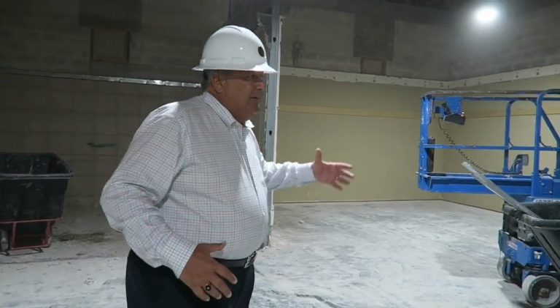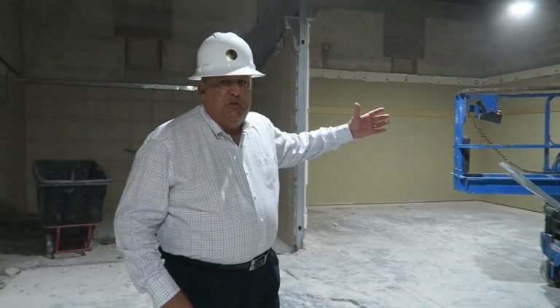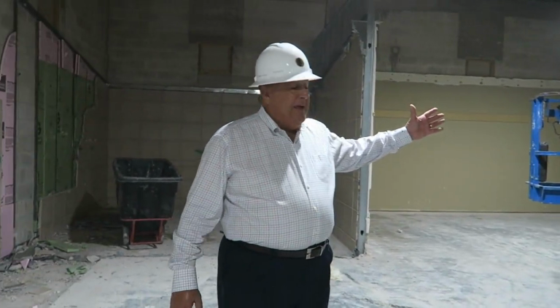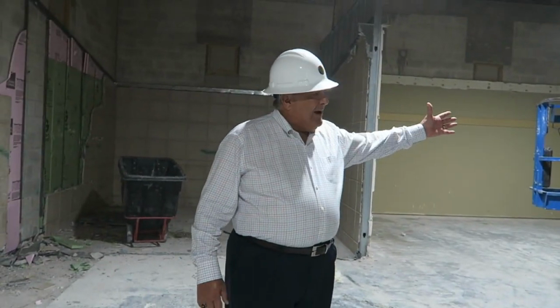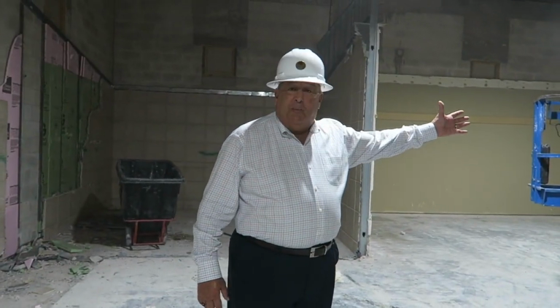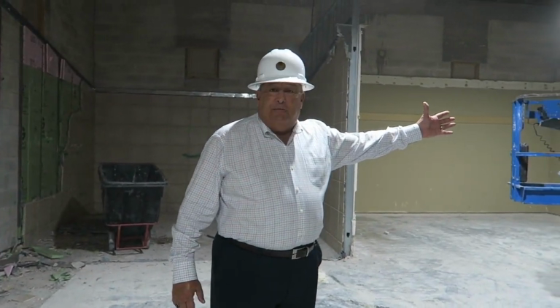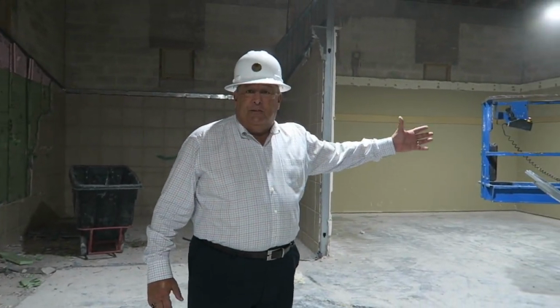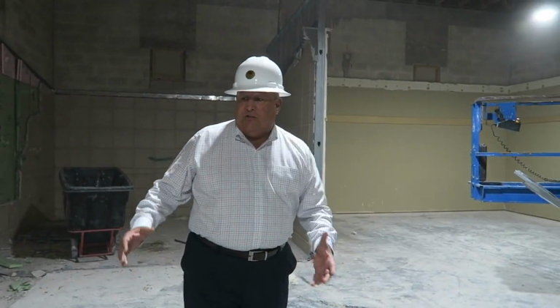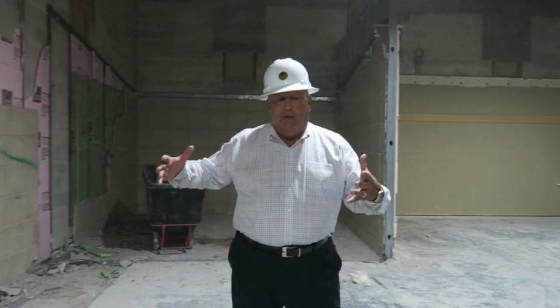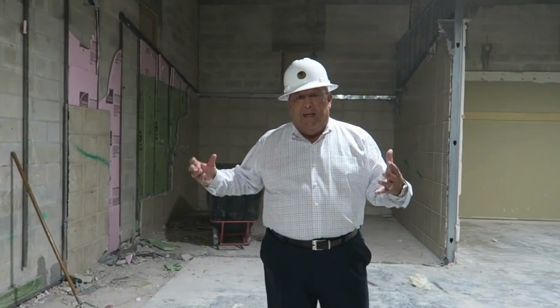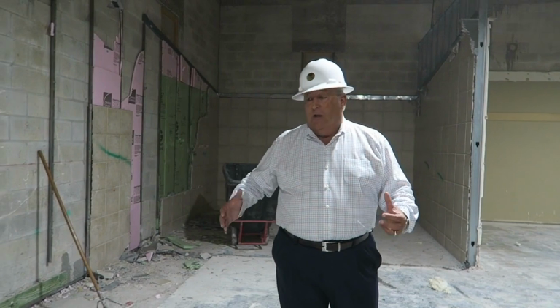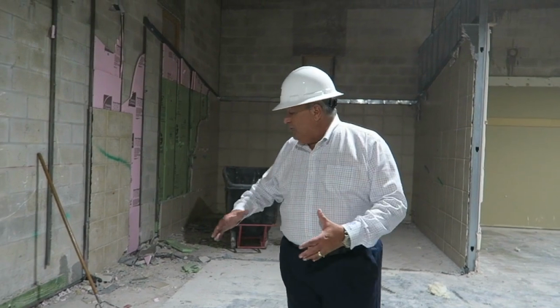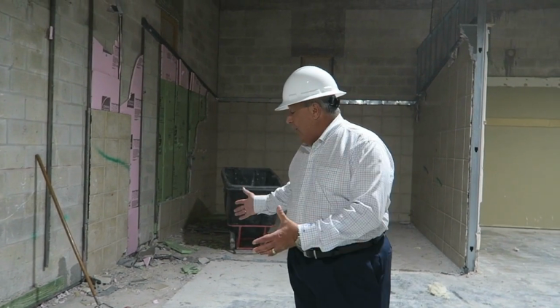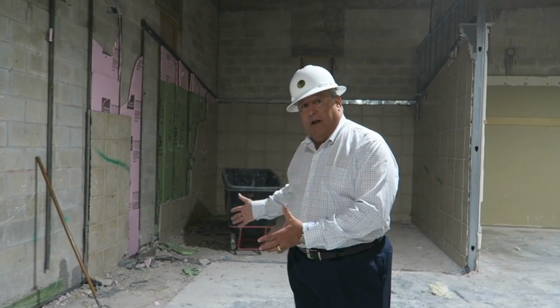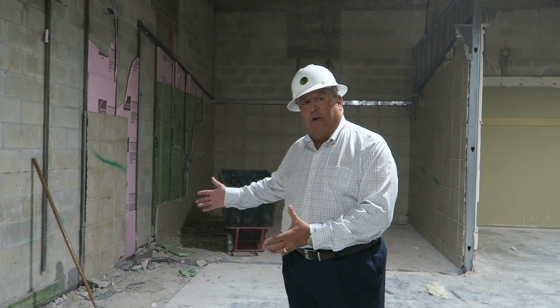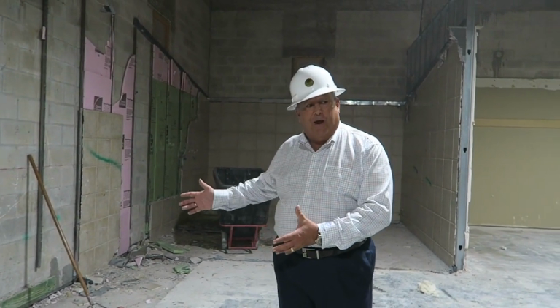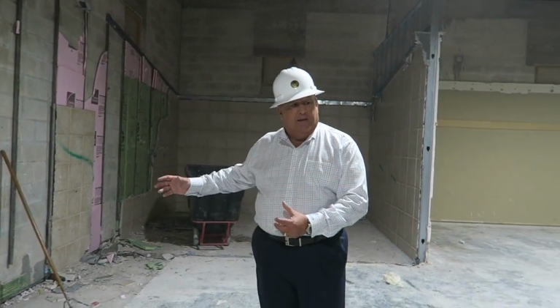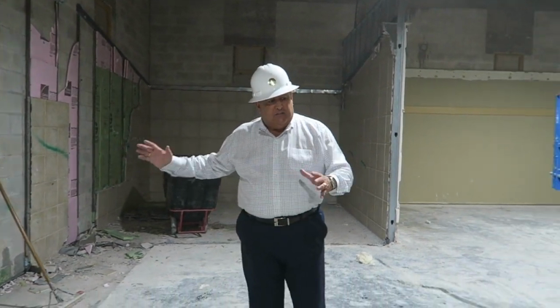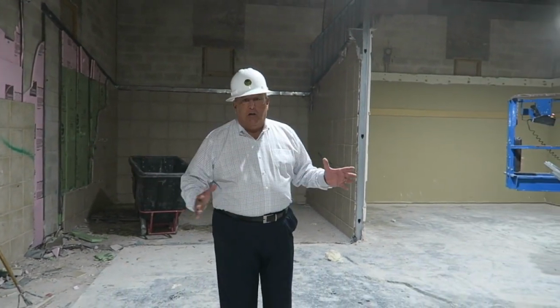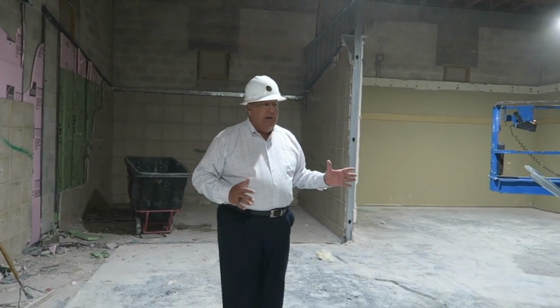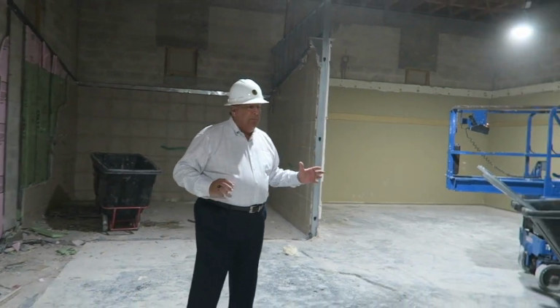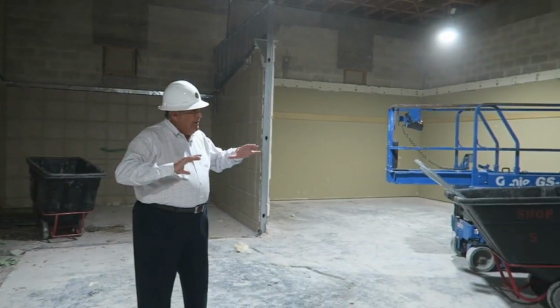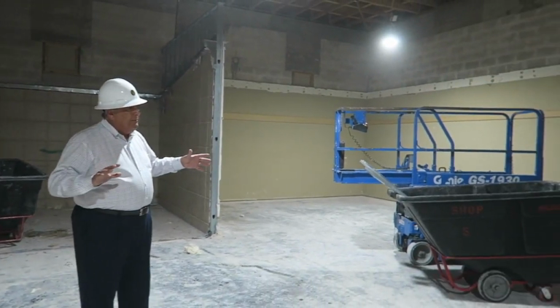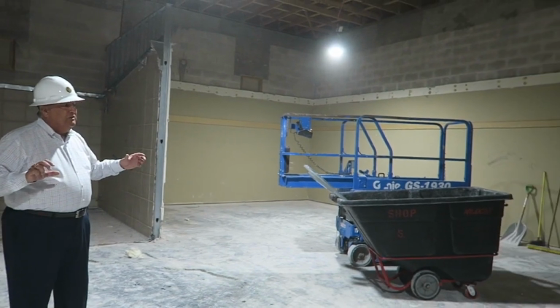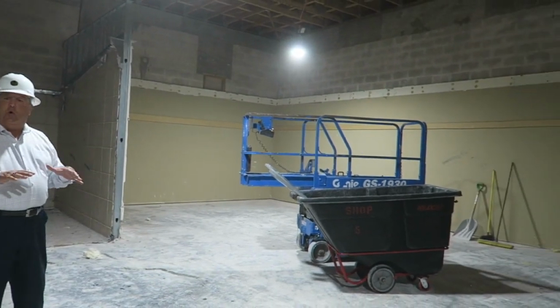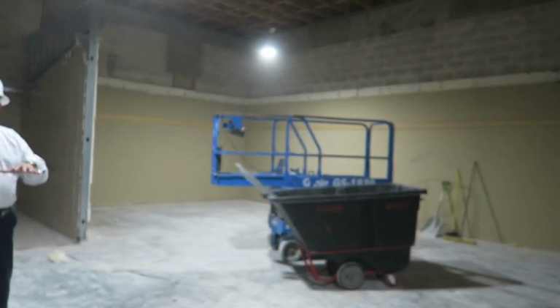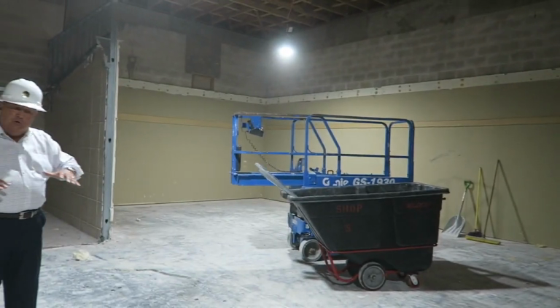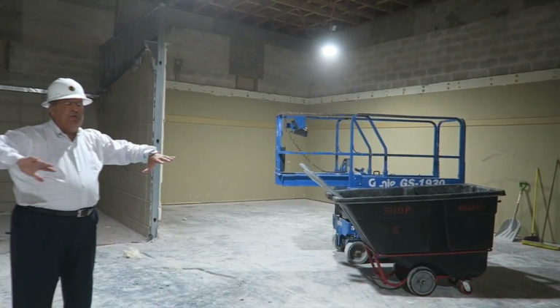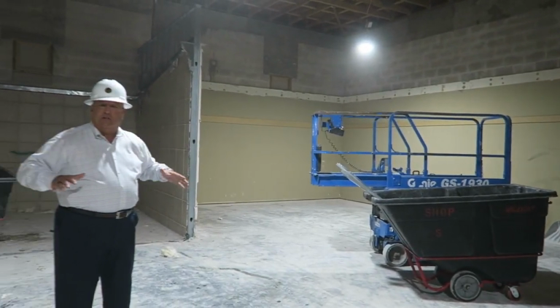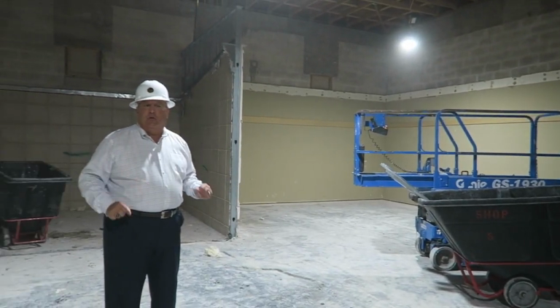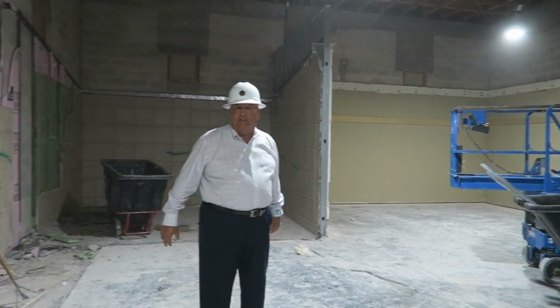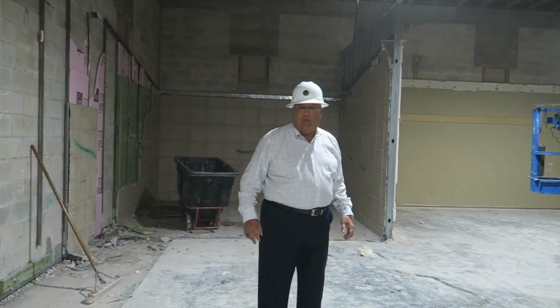This used to be the men's locker room to my left and this used to be the men's shower area over here to my right. This is all cleaned up and any demolition should go ahead and get our new configuration for the new men's locker room.